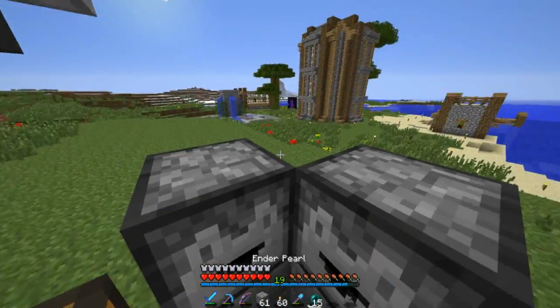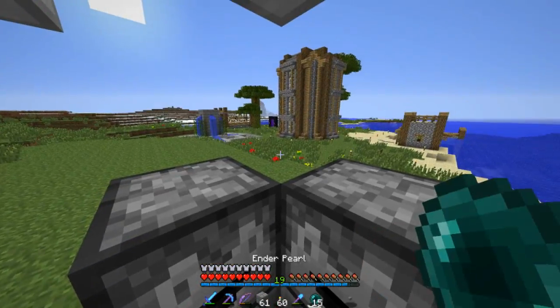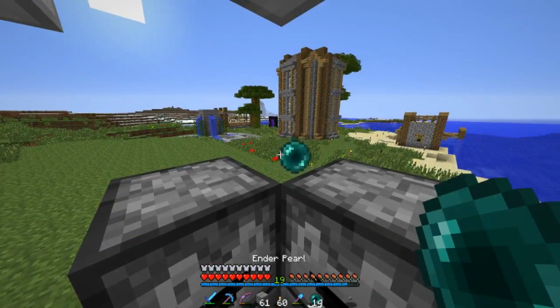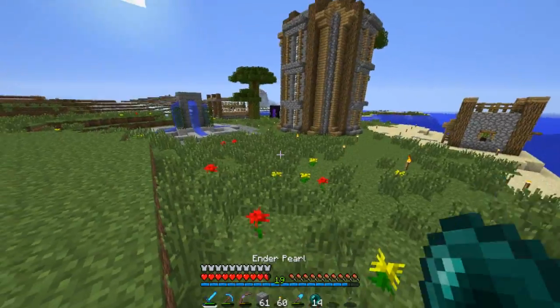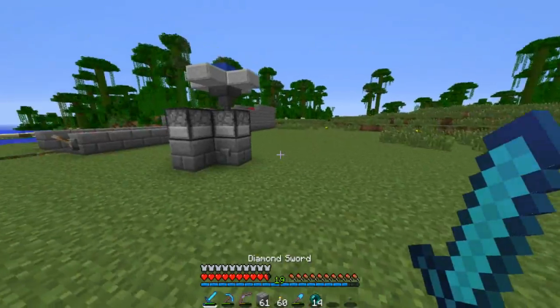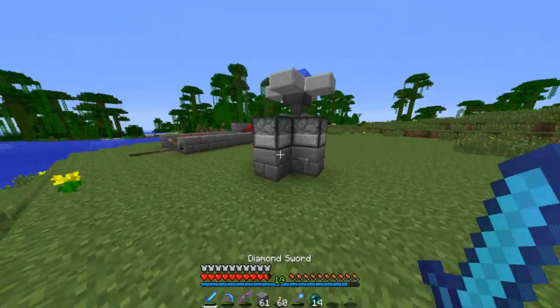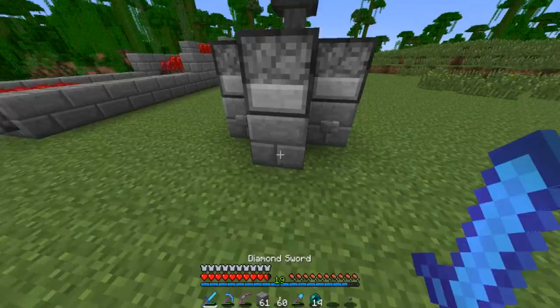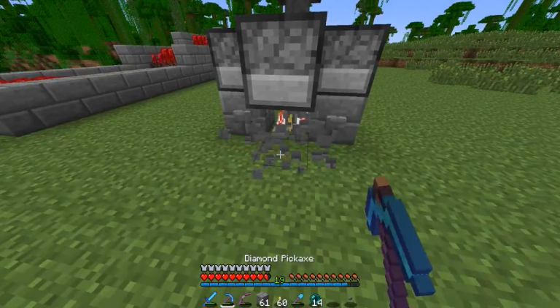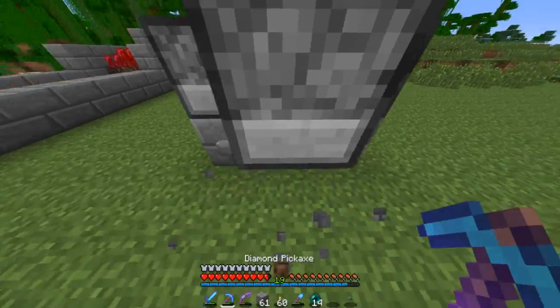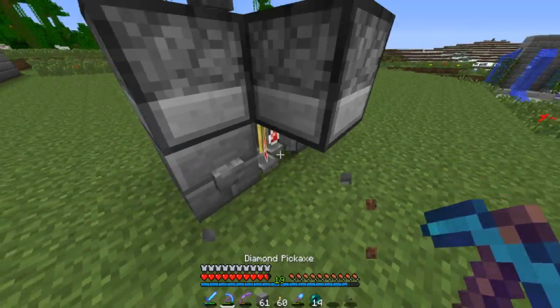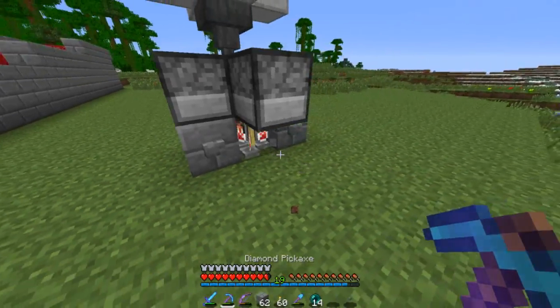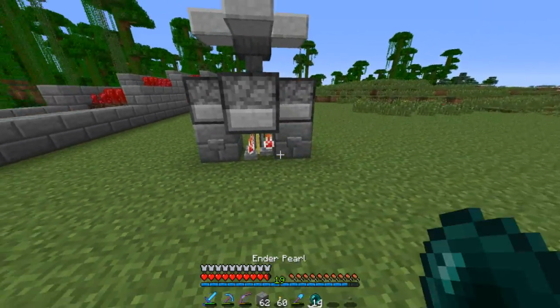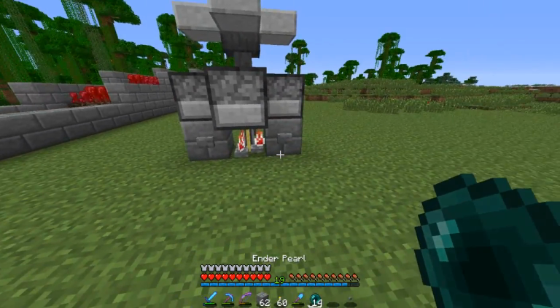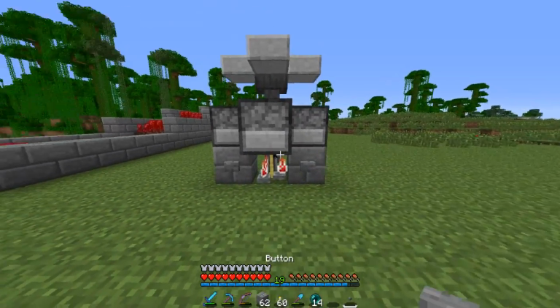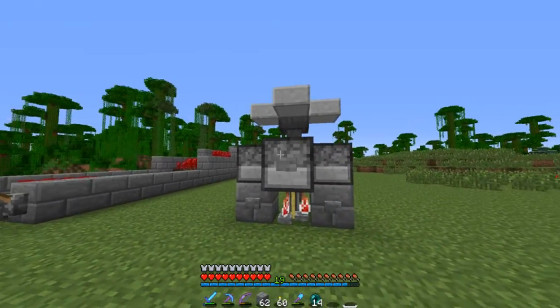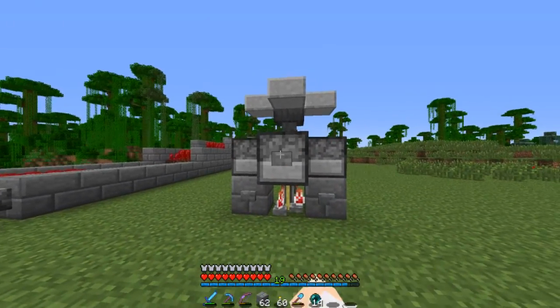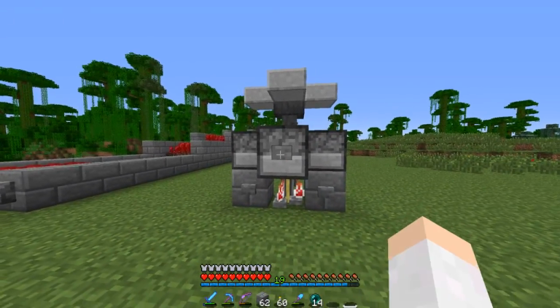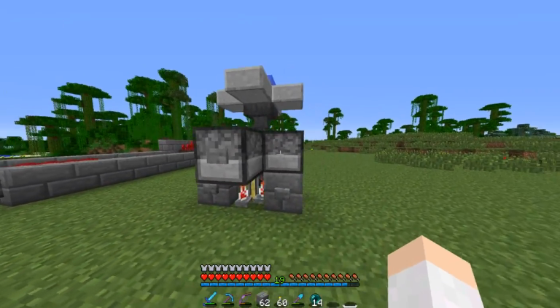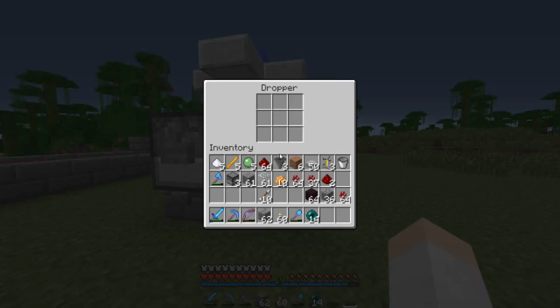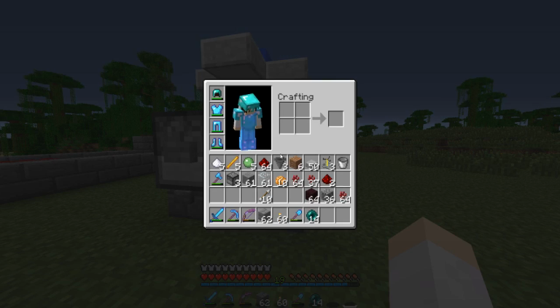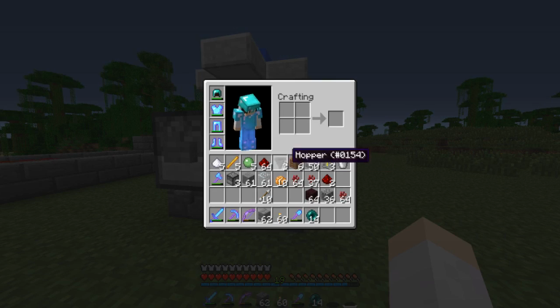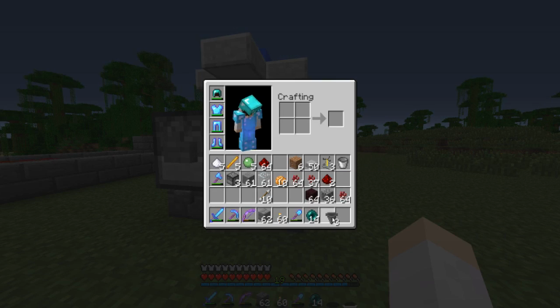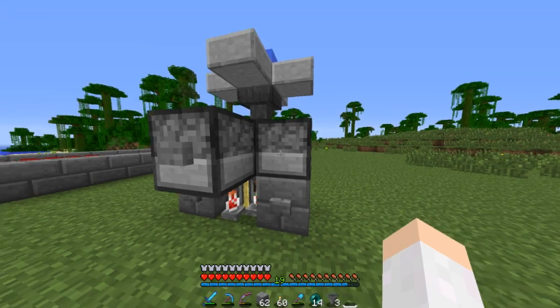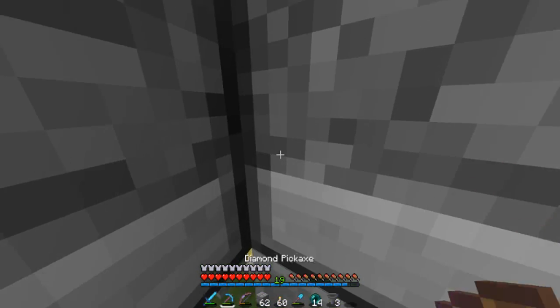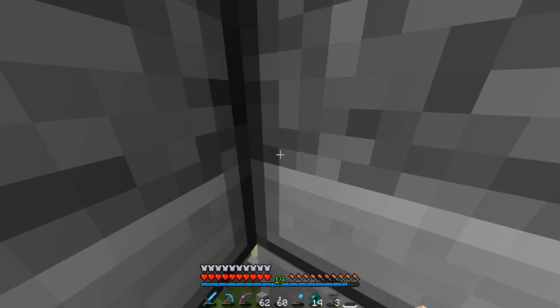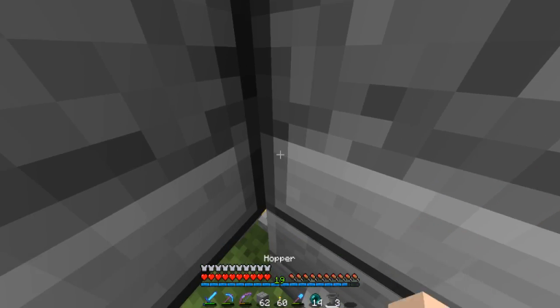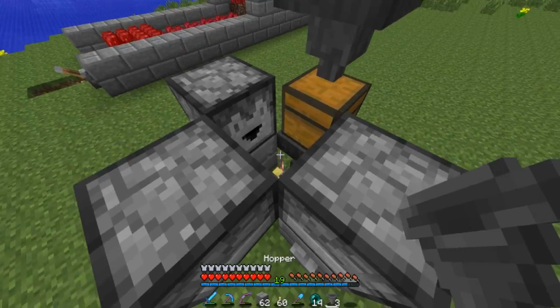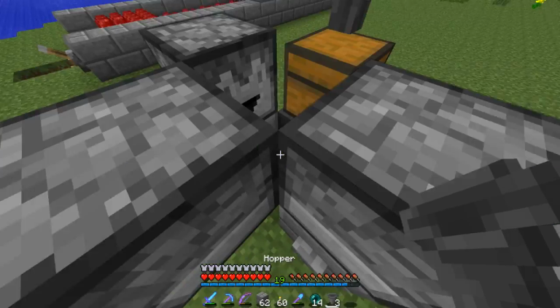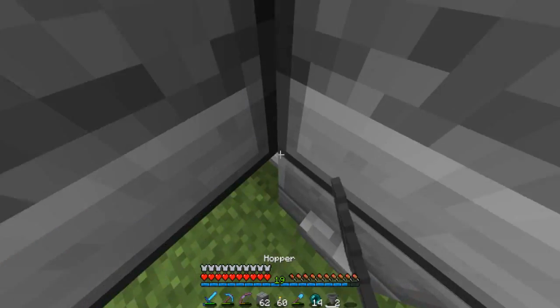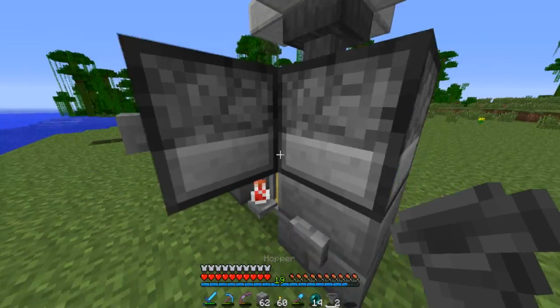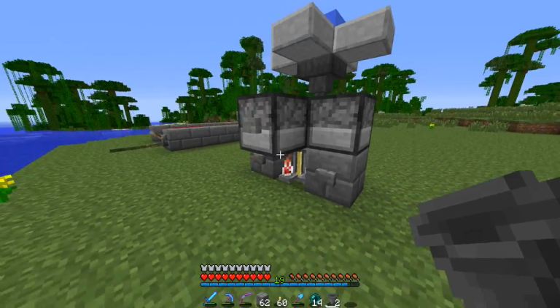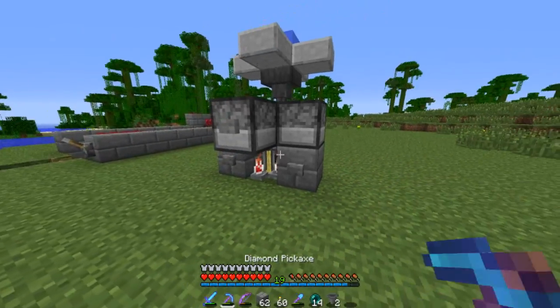We'll just use an ender pearl. So we'll break that. Okay, now this should work — let's put that there. Oh, and we need our hopper — can't forget that. Okay, there's our hopper.